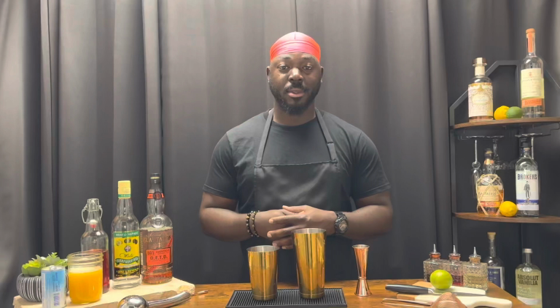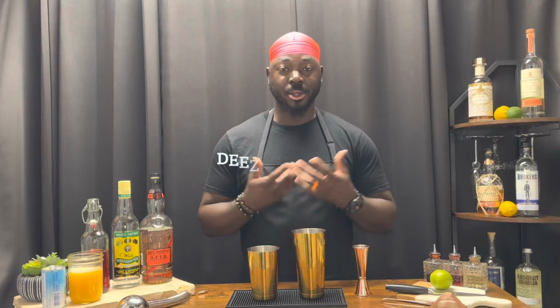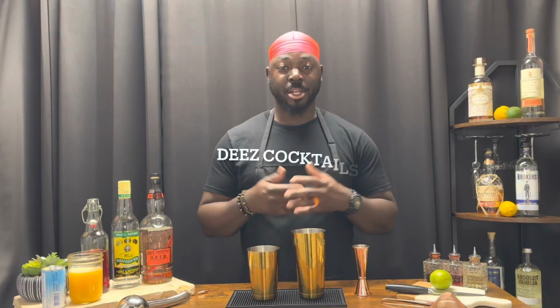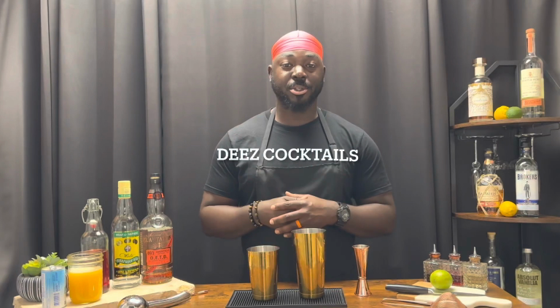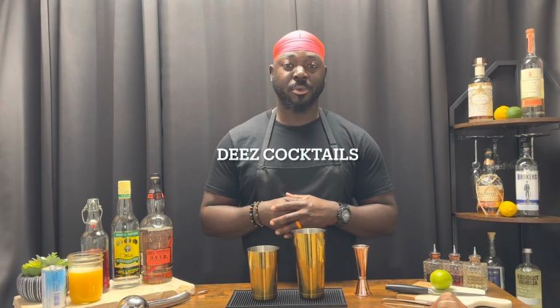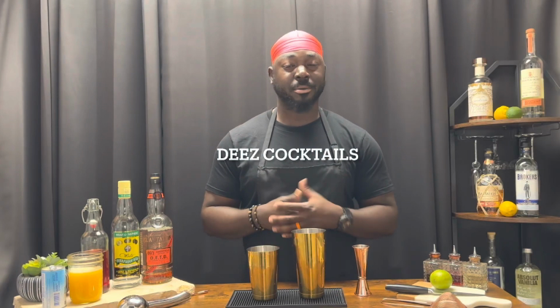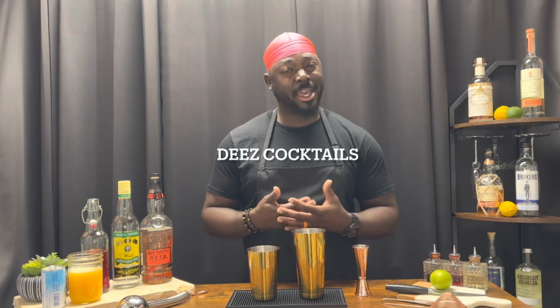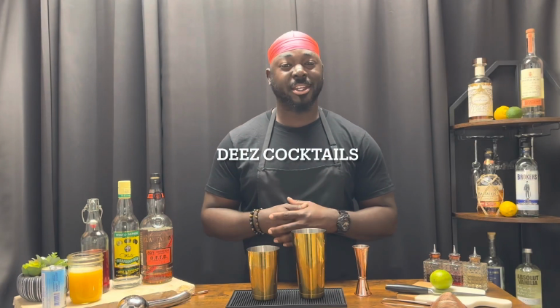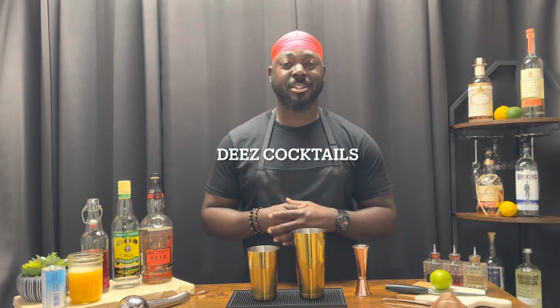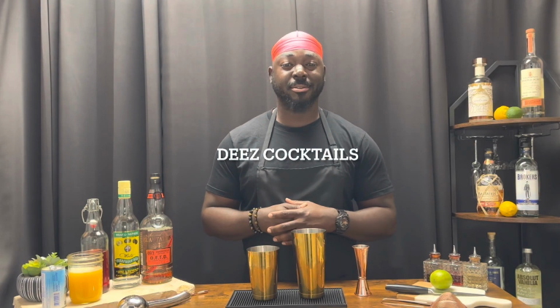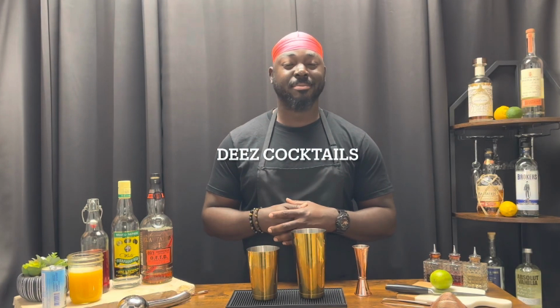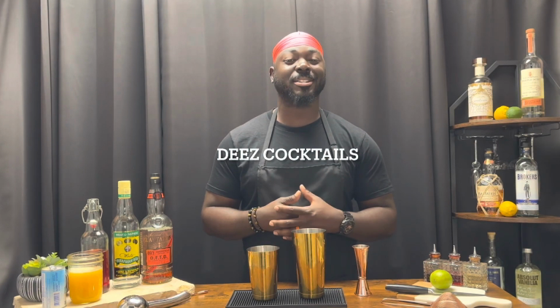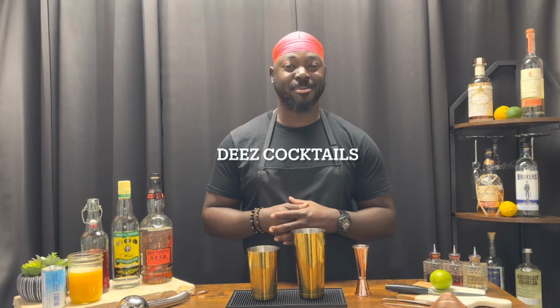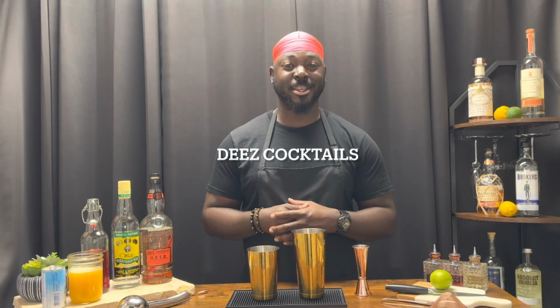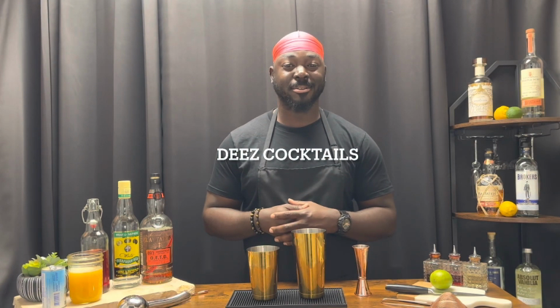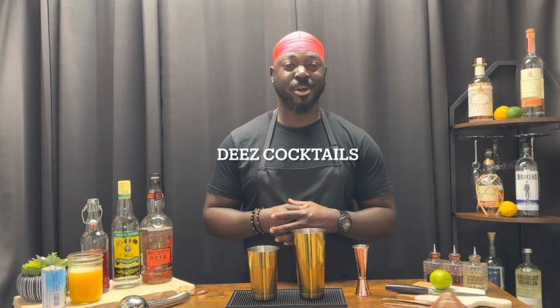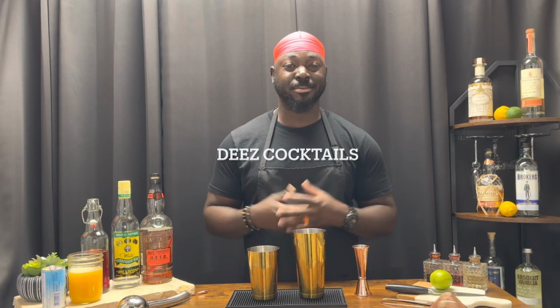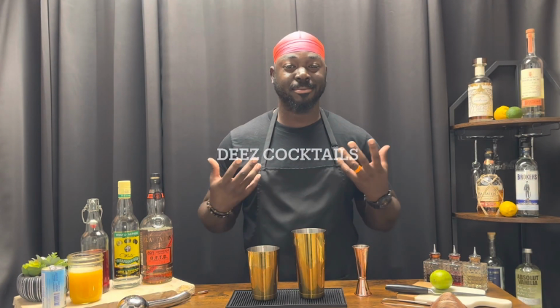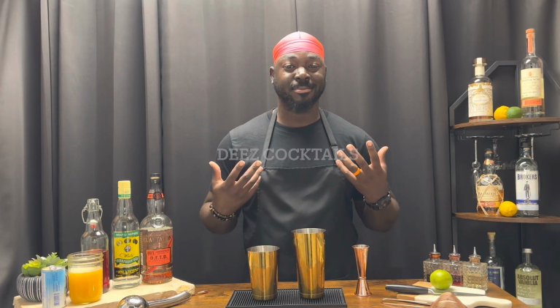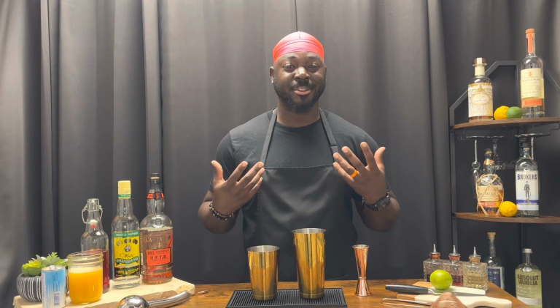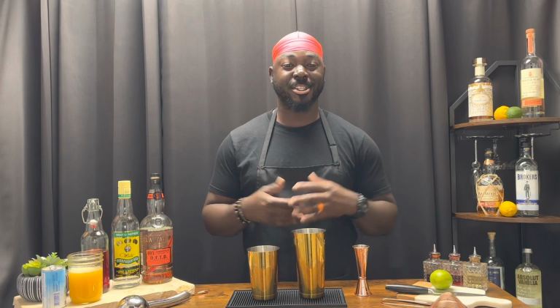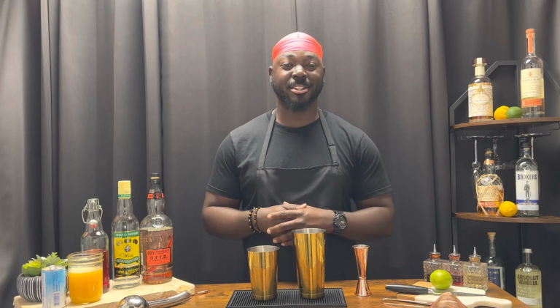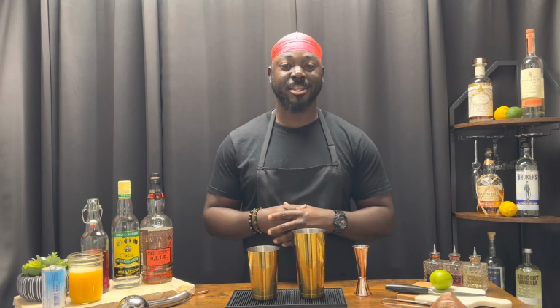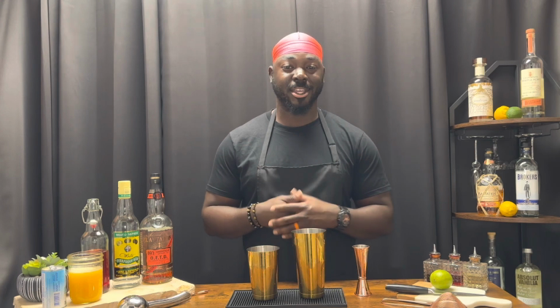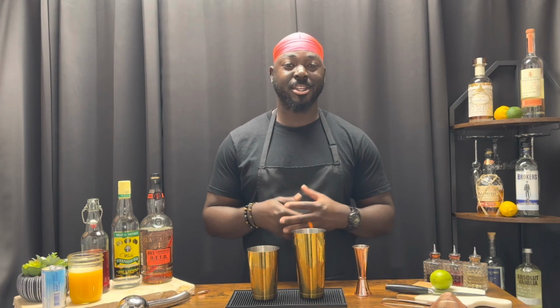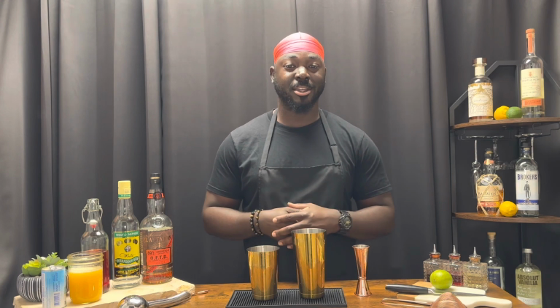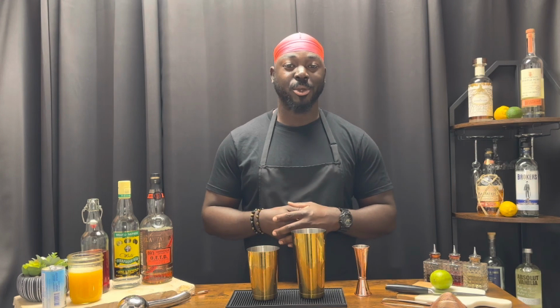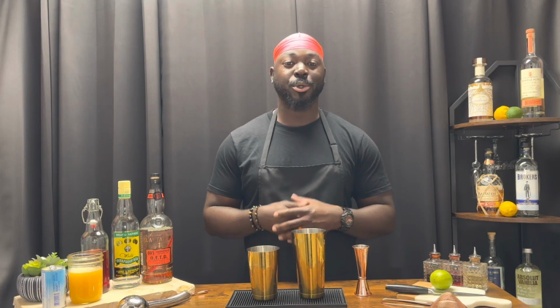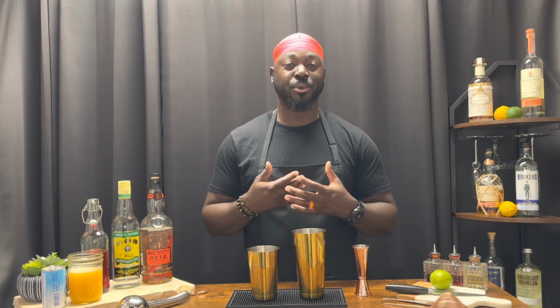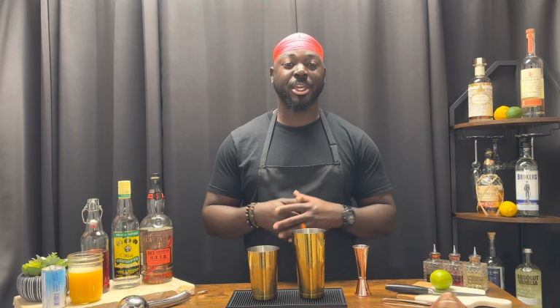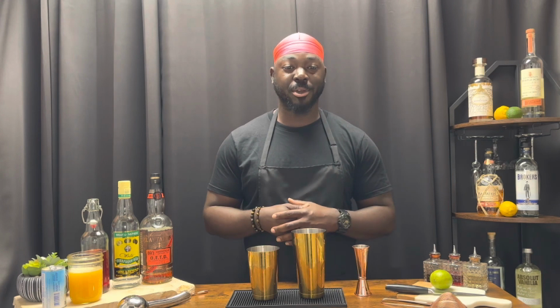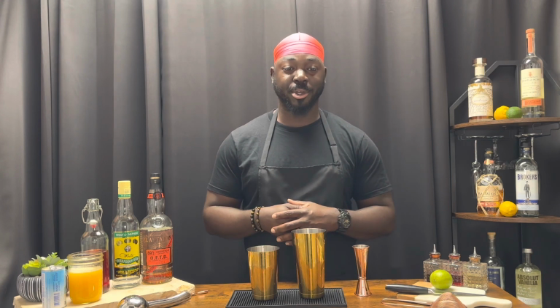I know you had a mixed drink before, but have you had a cocktail? Let's talk about that. Welcome to These Cocktails, and today we're doing the Reggae Rum Punch.